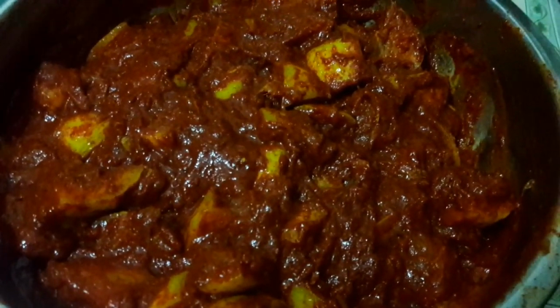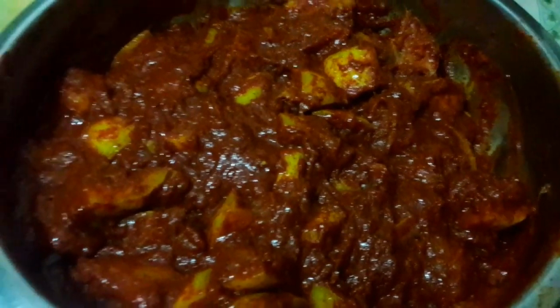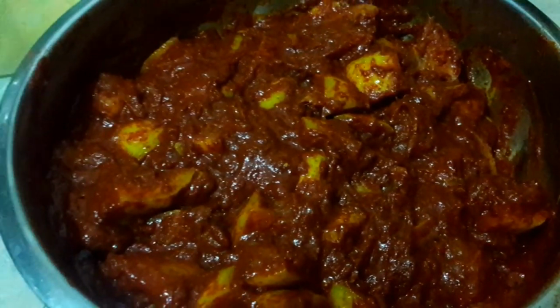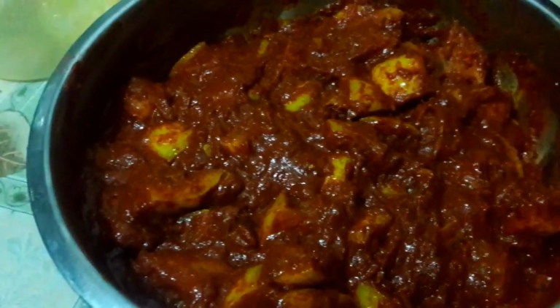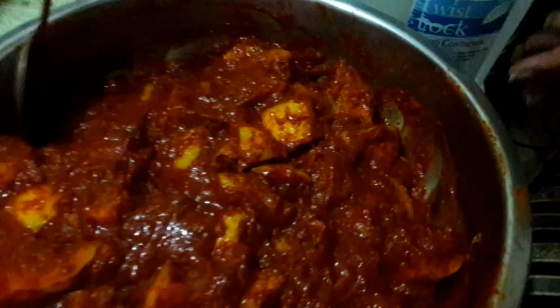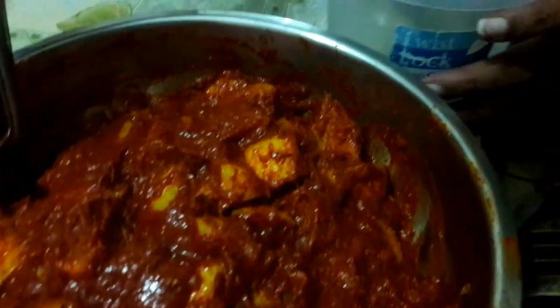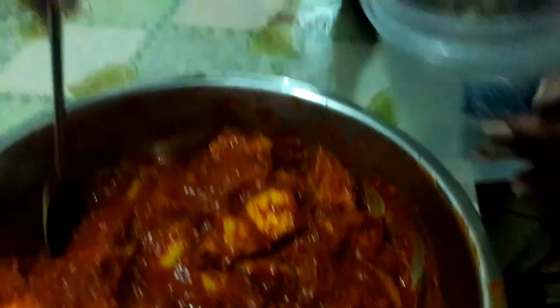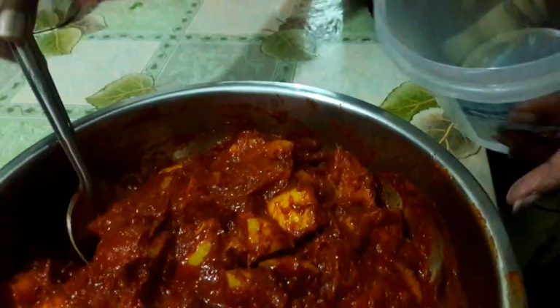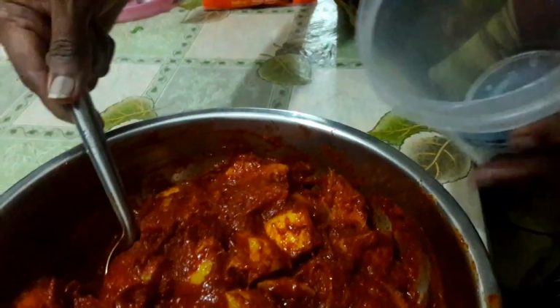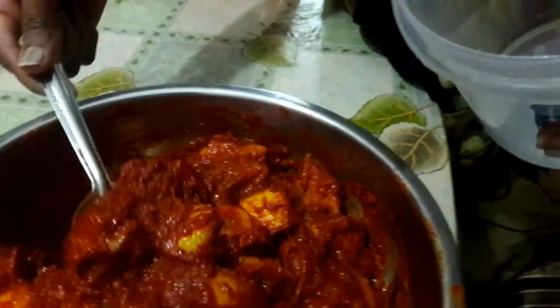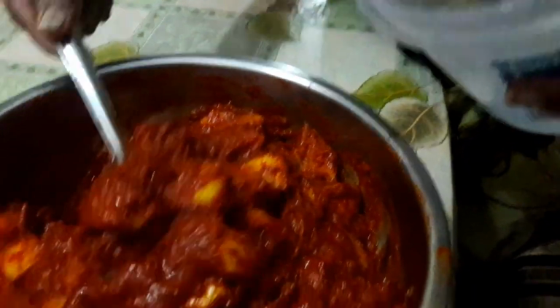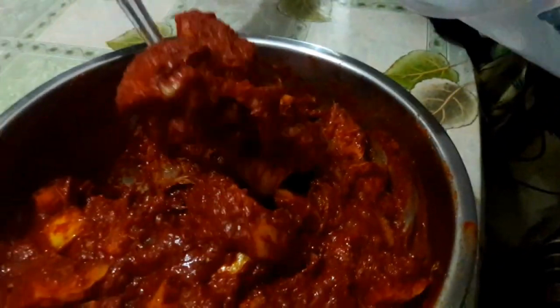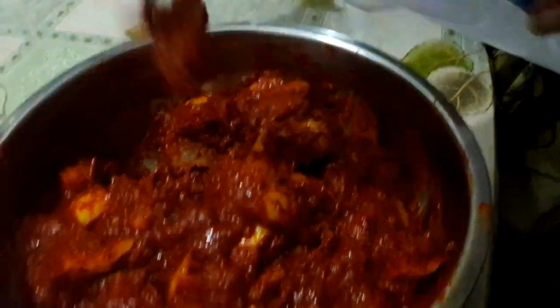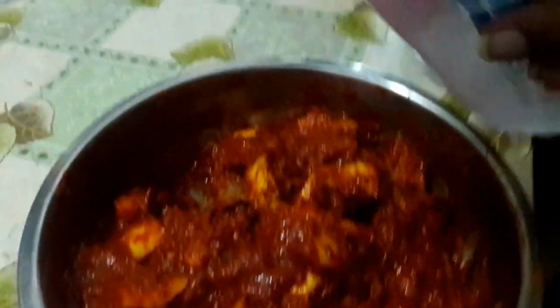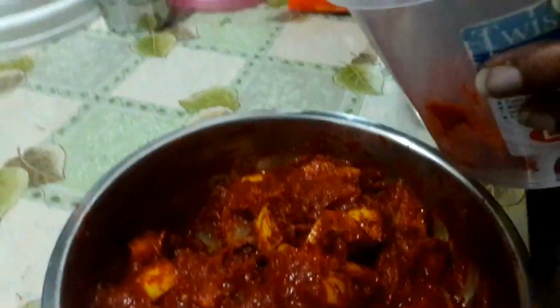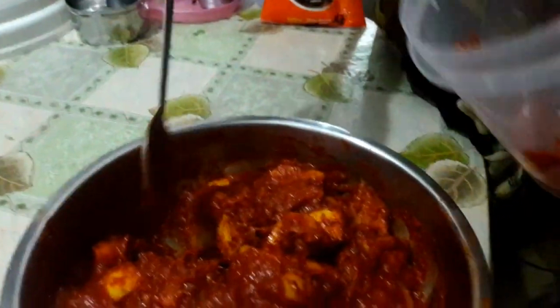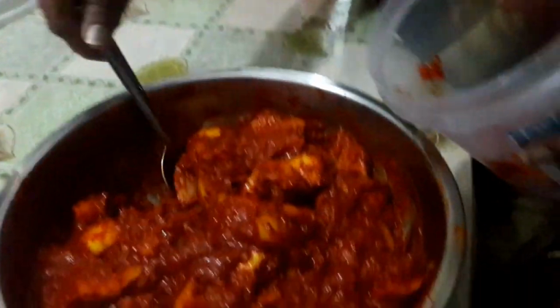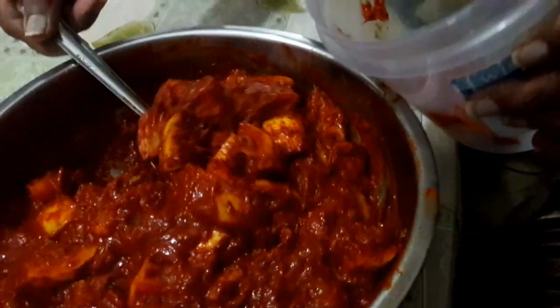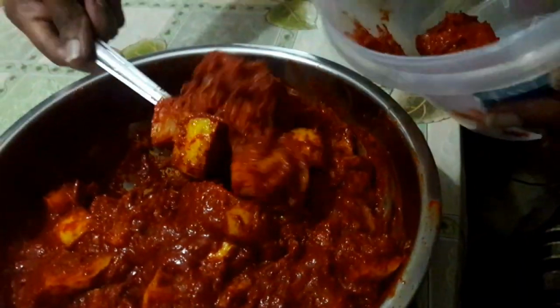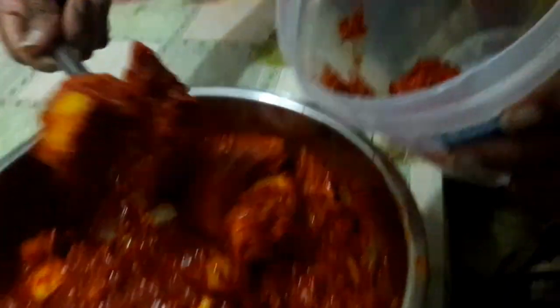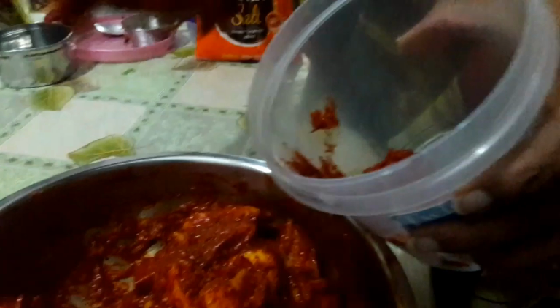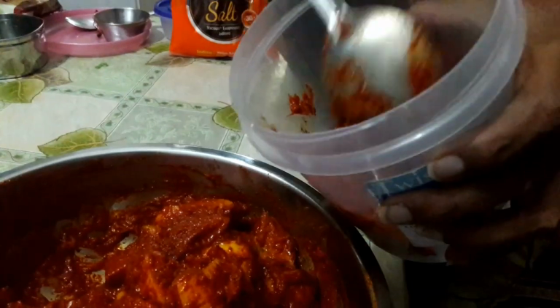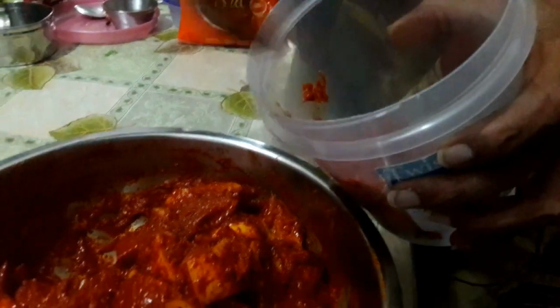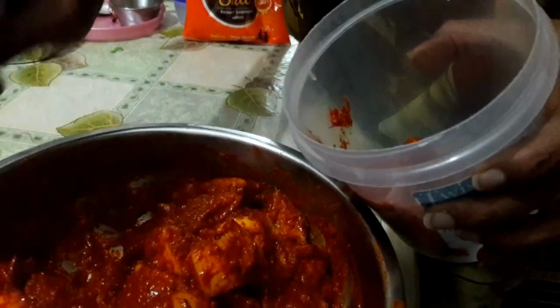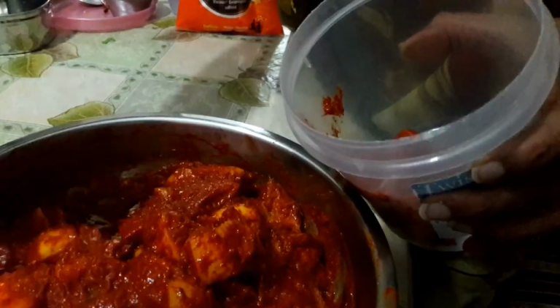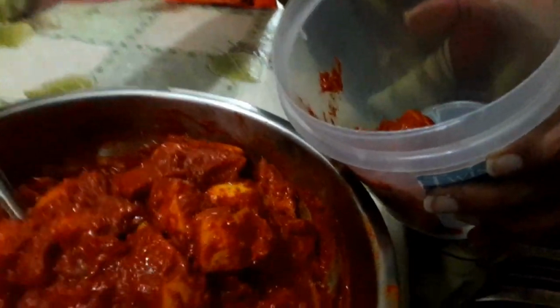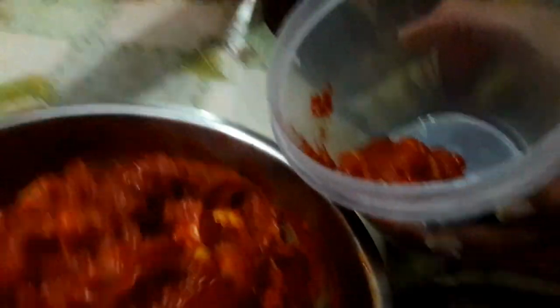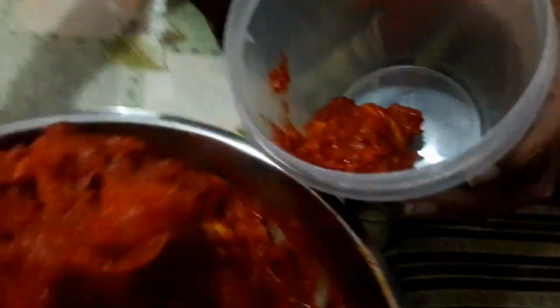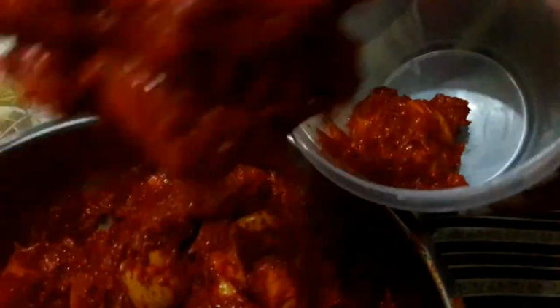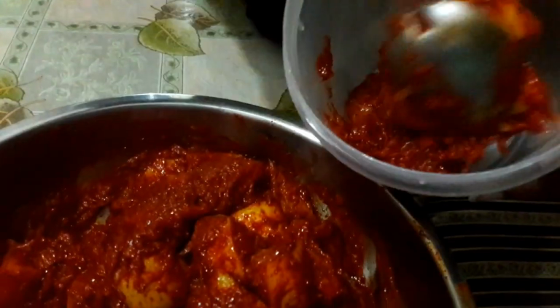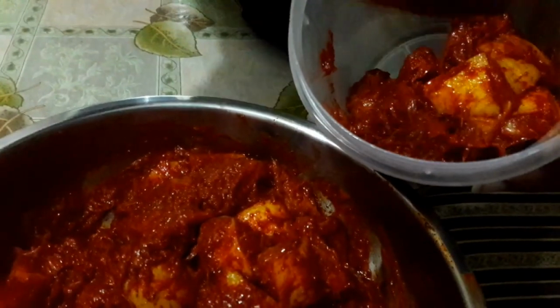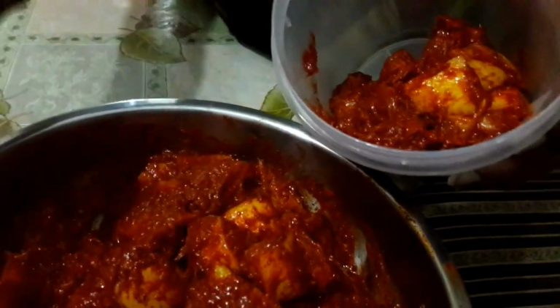Now our pickle is ready. Store this in an airtight container. We usually have this pickle with curd rice and it tastes really good.